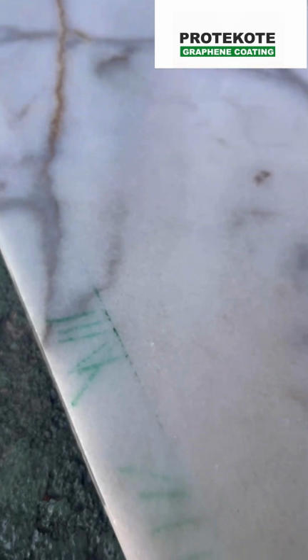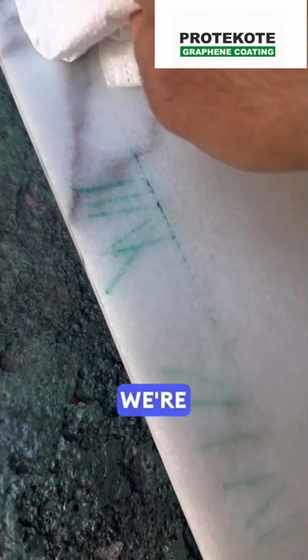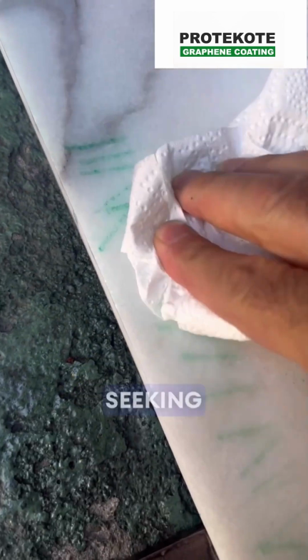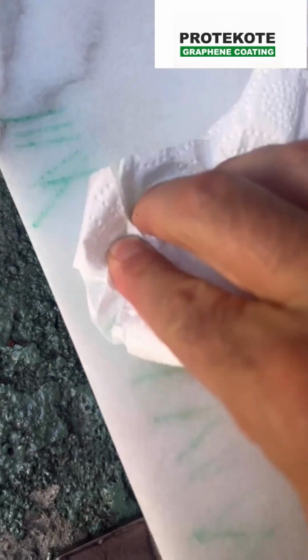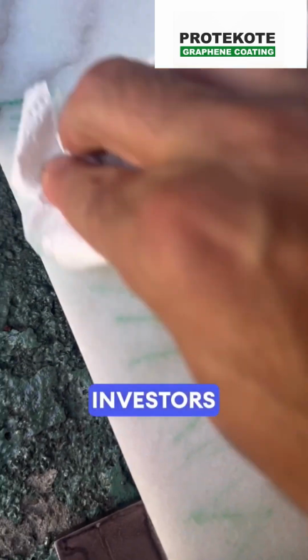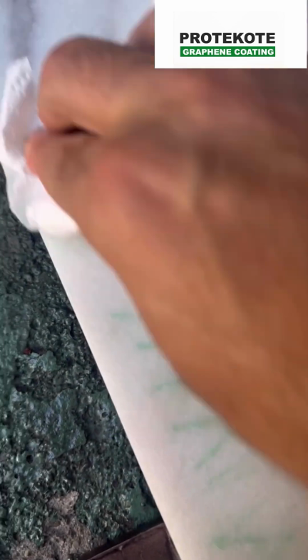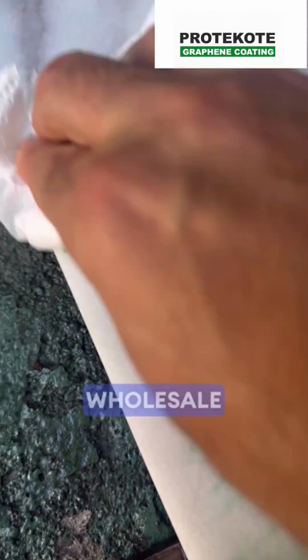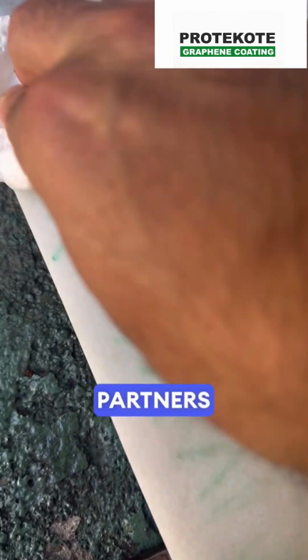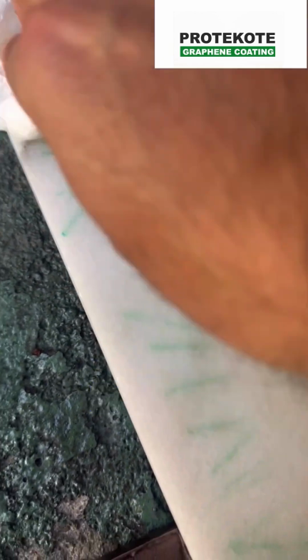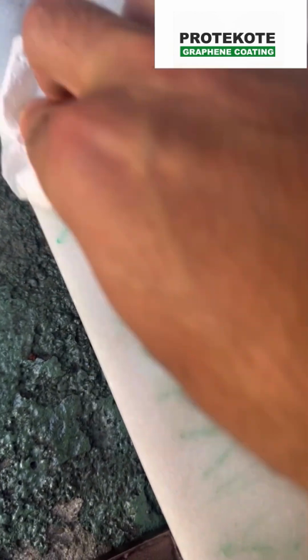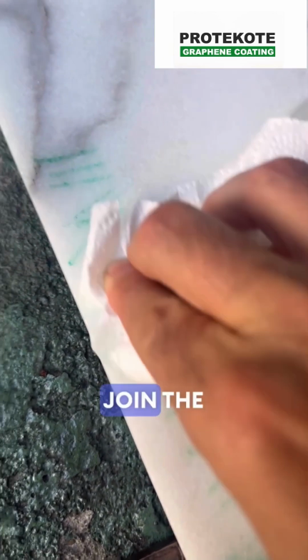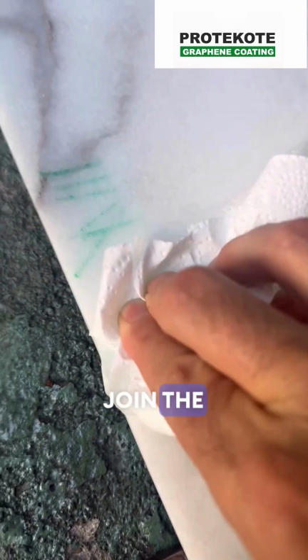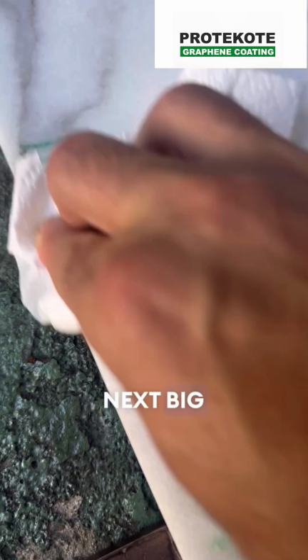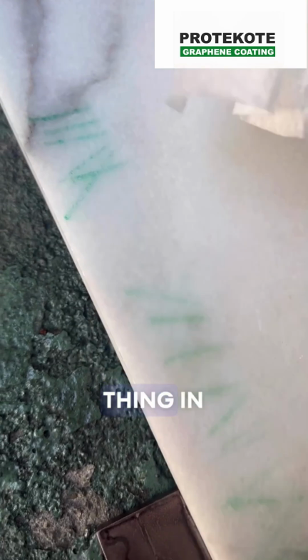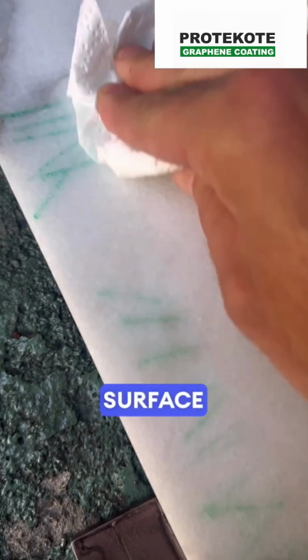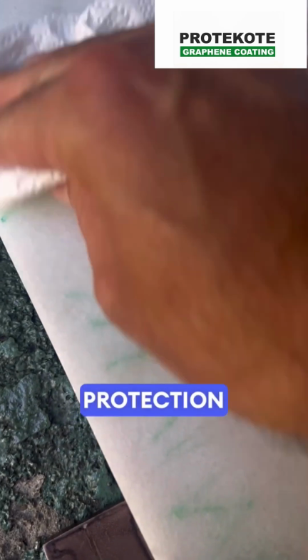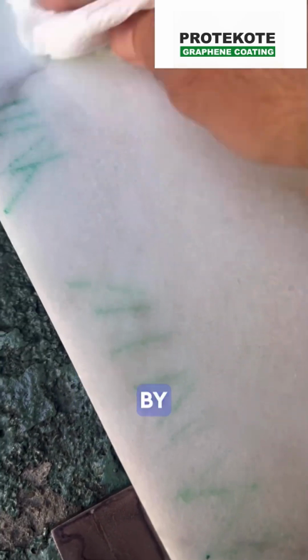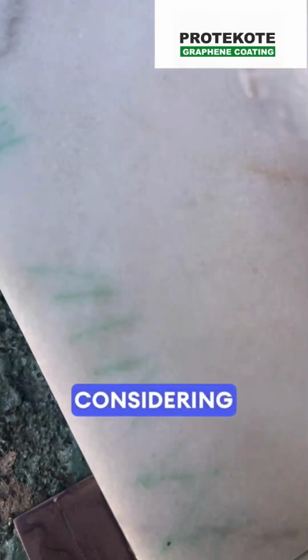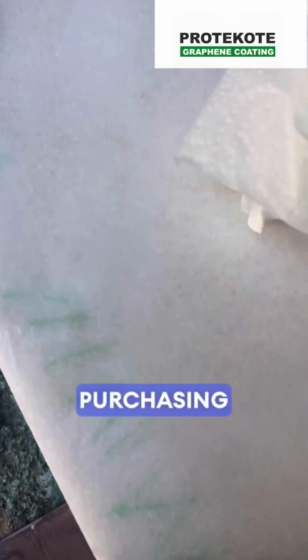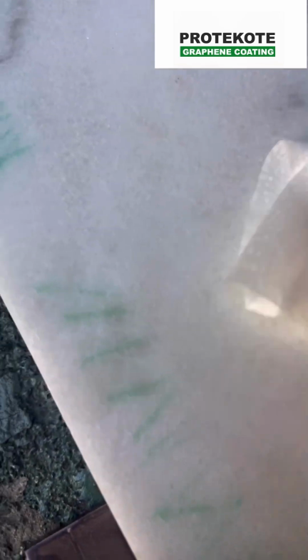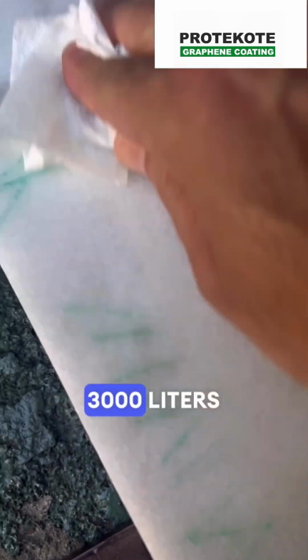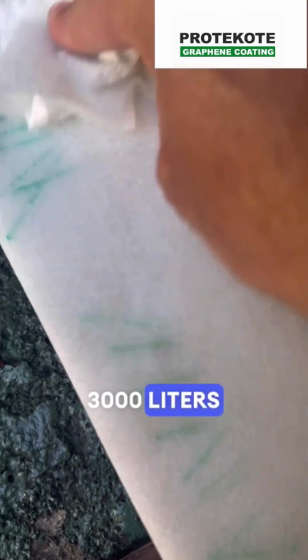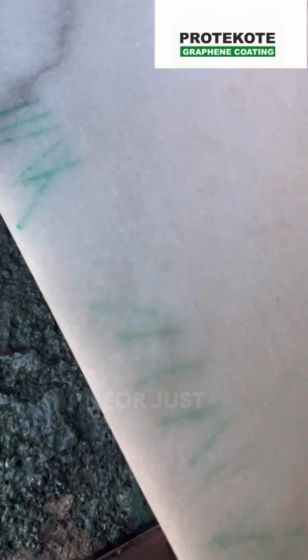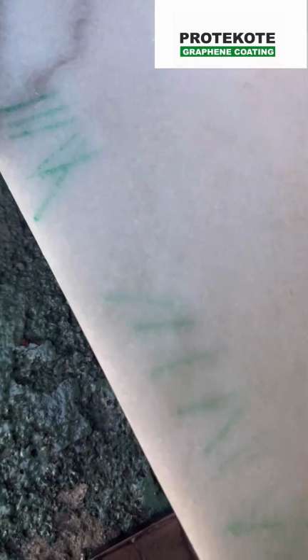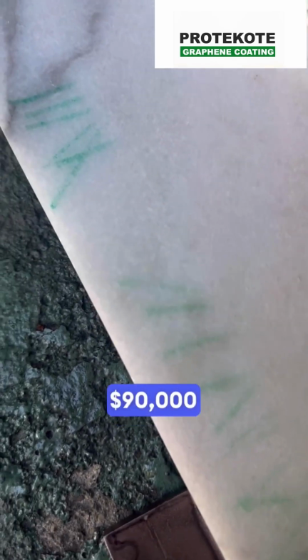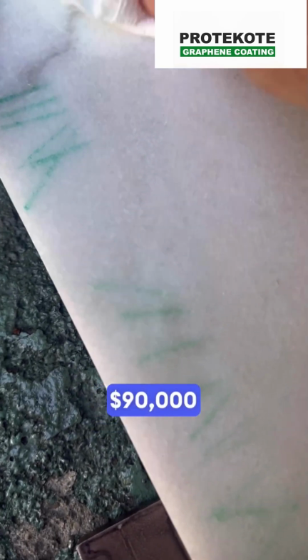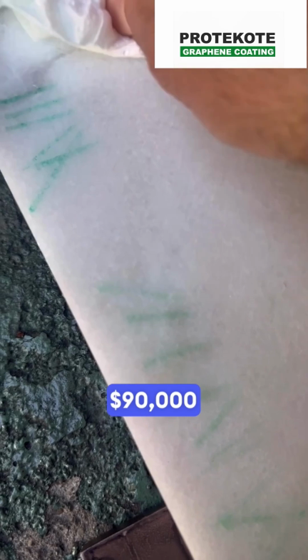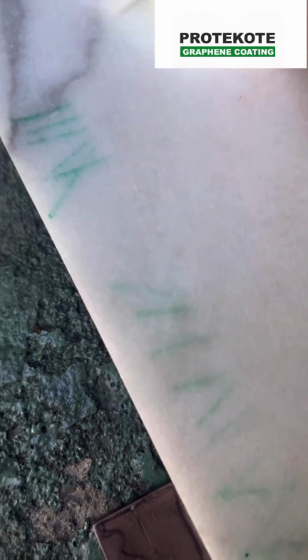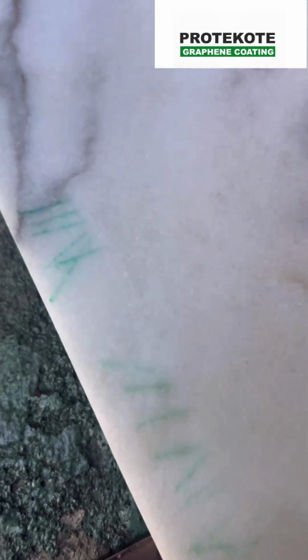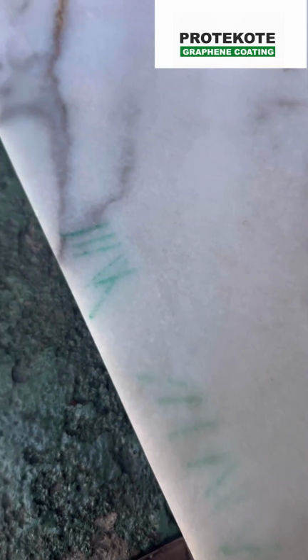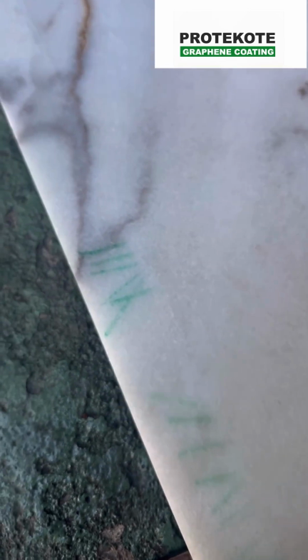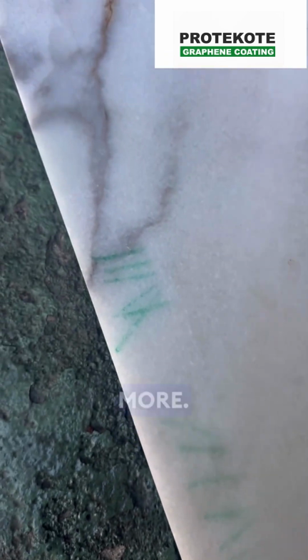We're currently seeking investors and wholesale partners. Join the next big thing in surface protection by considering purchasing 3,000 liters for just $90,000. DM us to learn more.